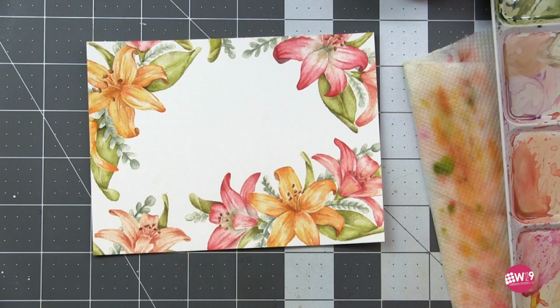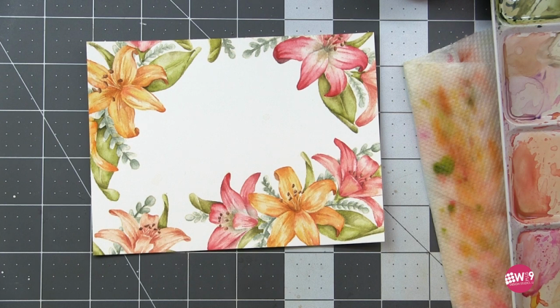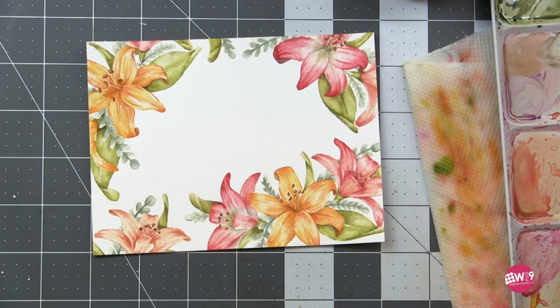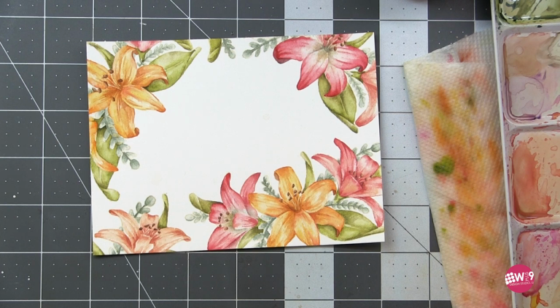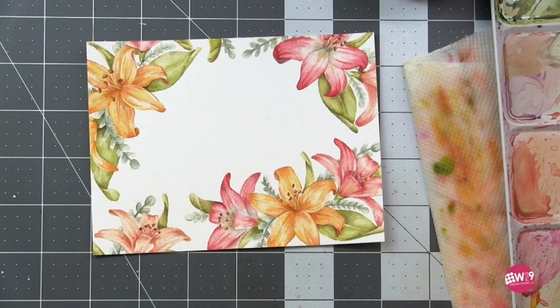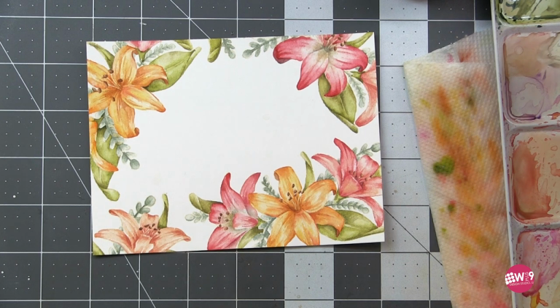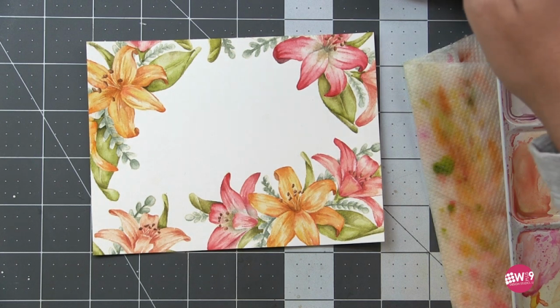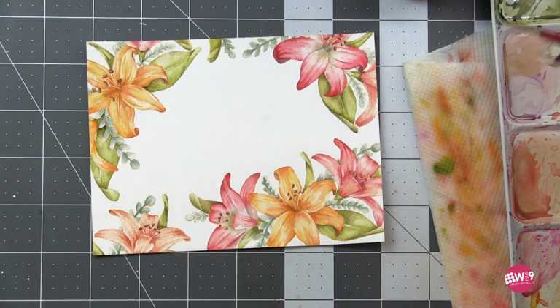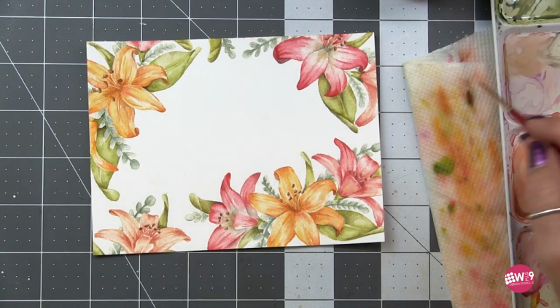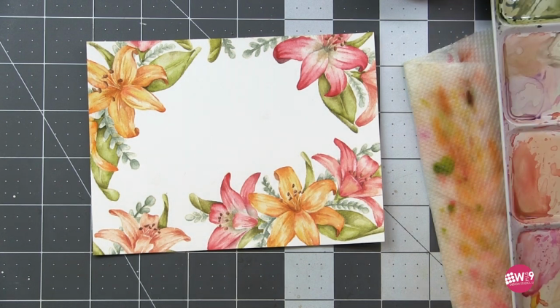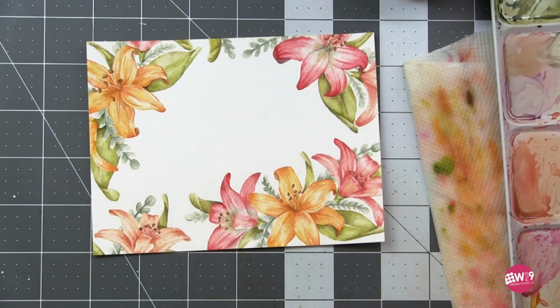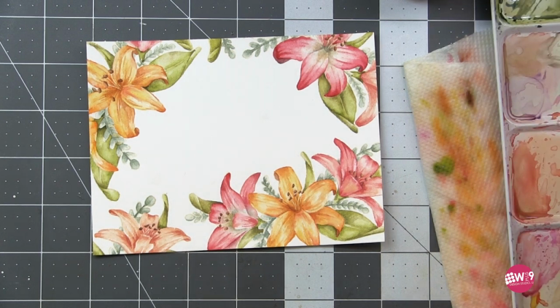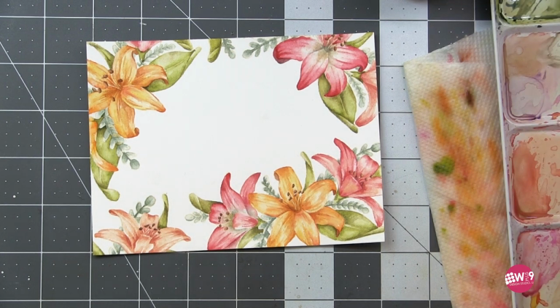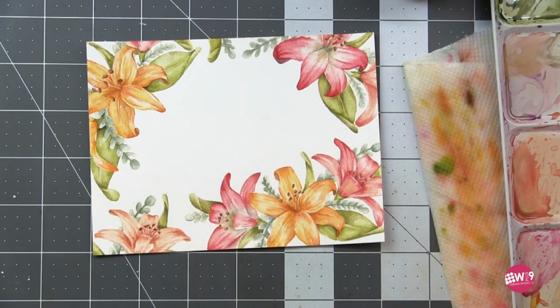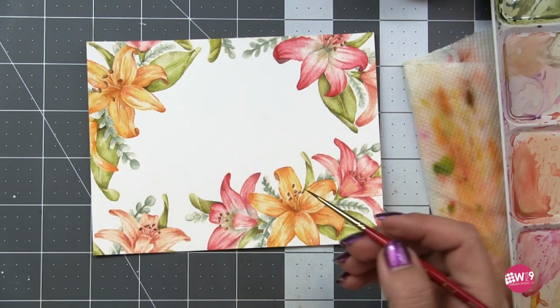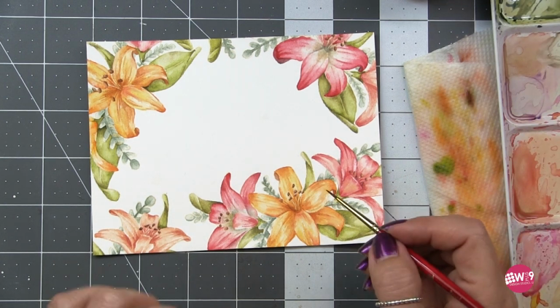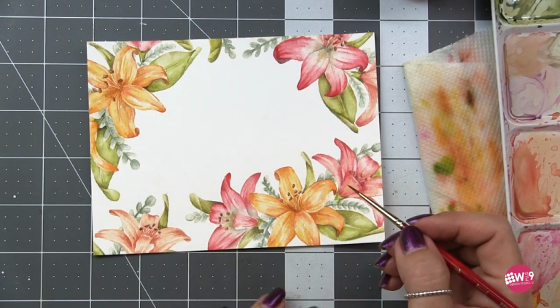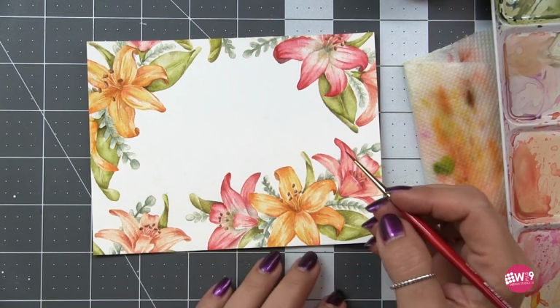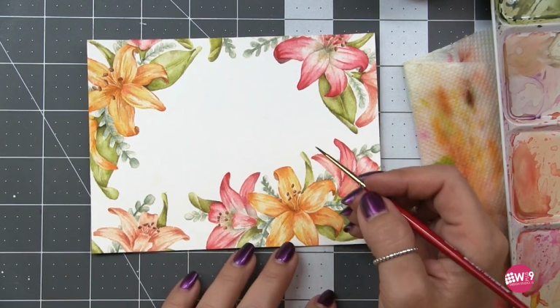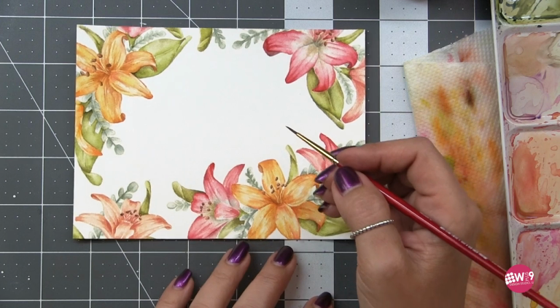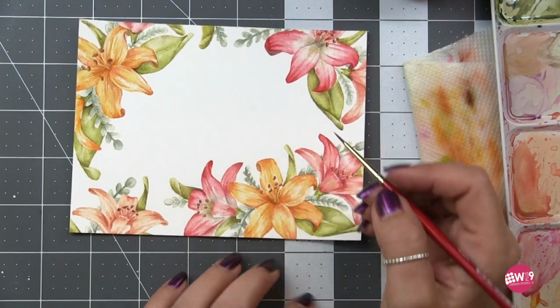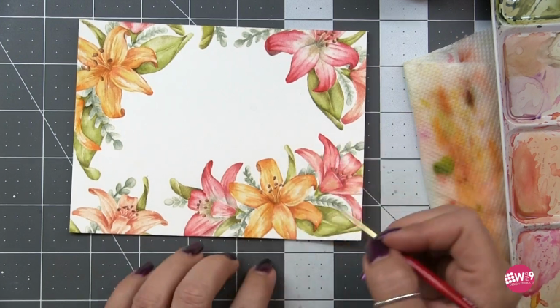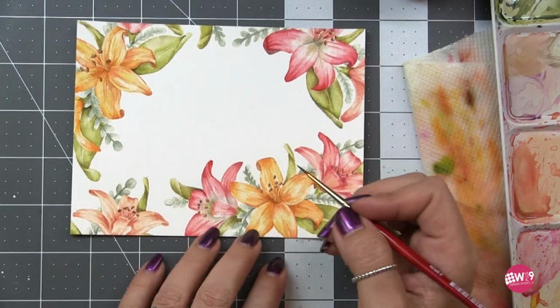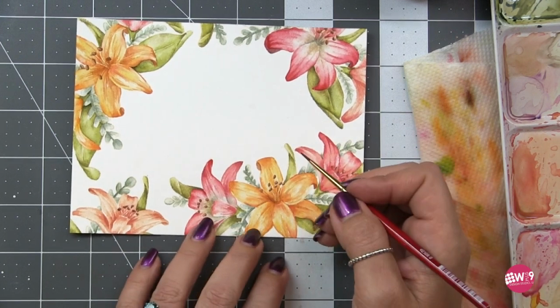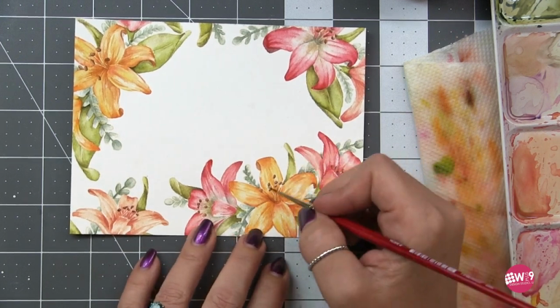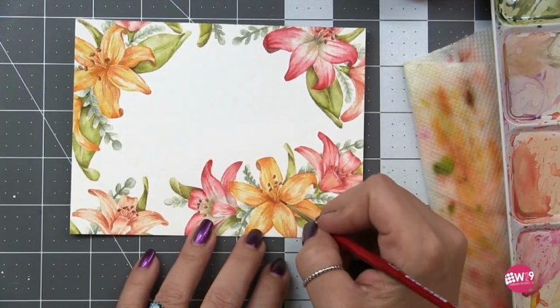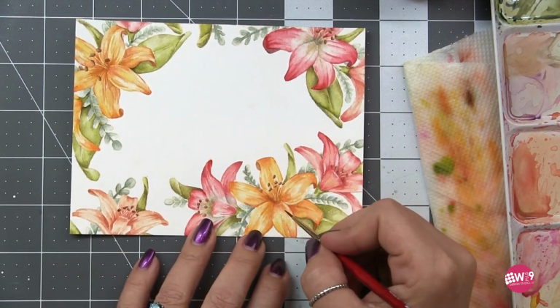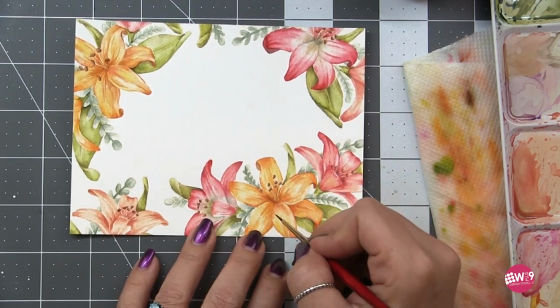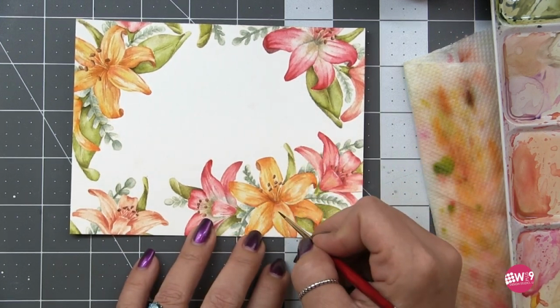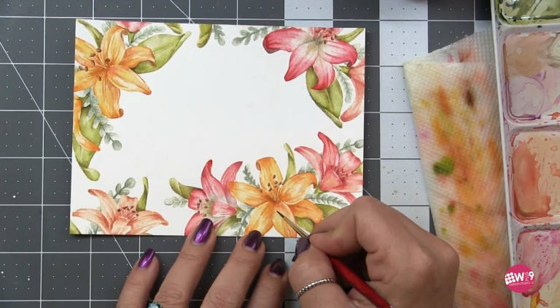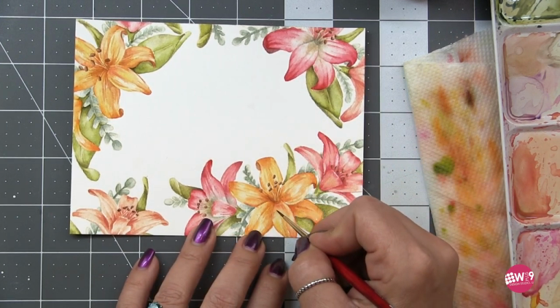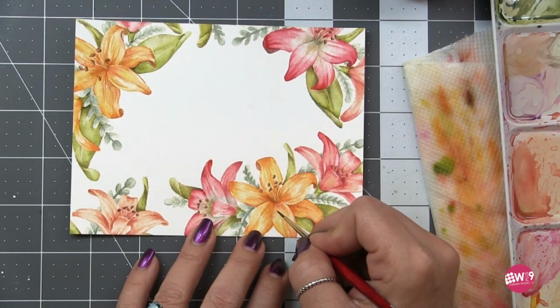Letting all of those dry. This is a long one — sorry, guys. We actually have two cards, so if you're hanging in there, thank you so much. Hopefully I haven't bored you to death. We are on to the last step of this one.